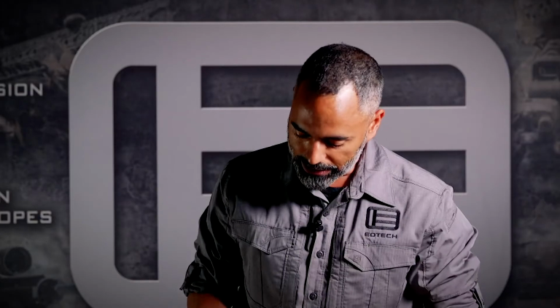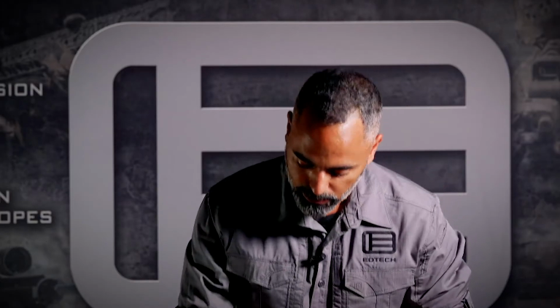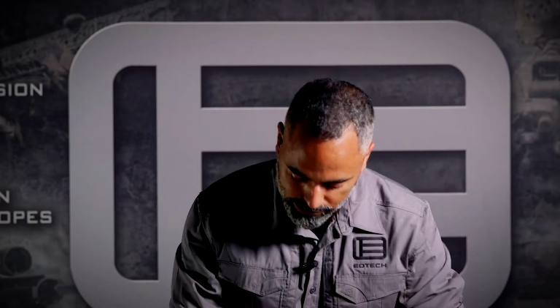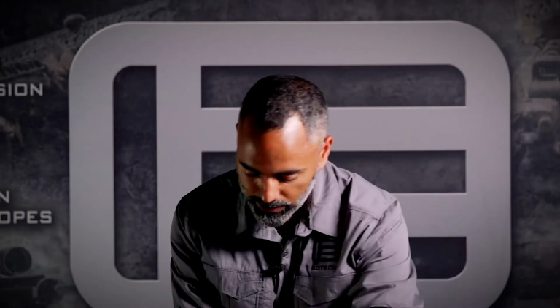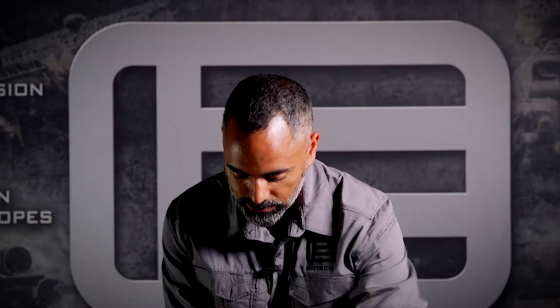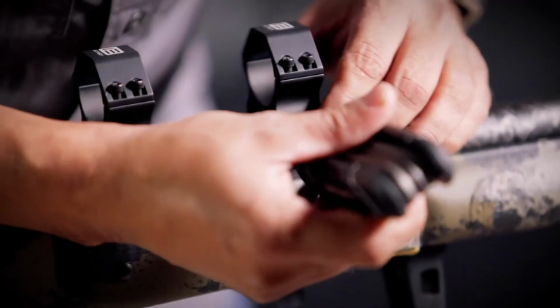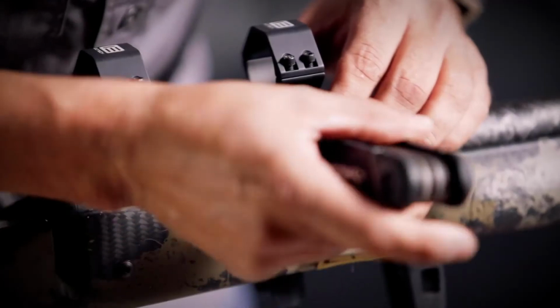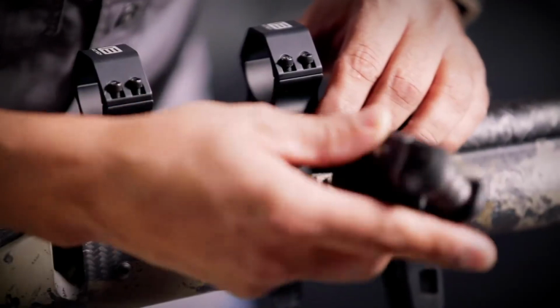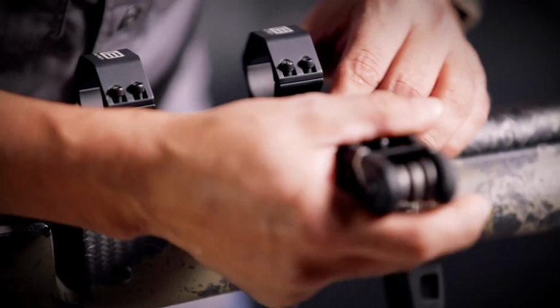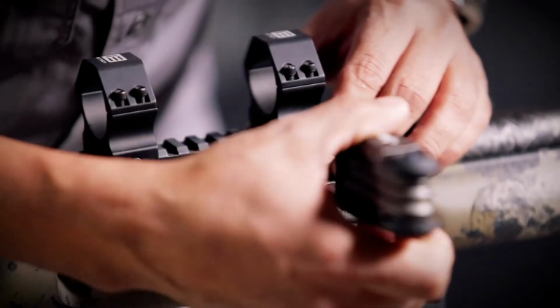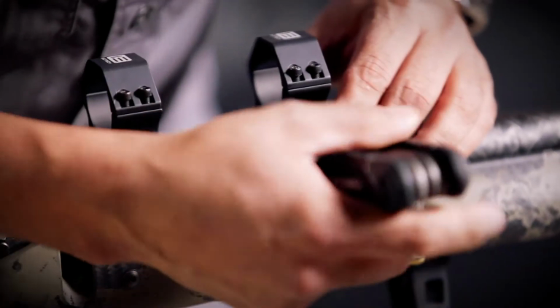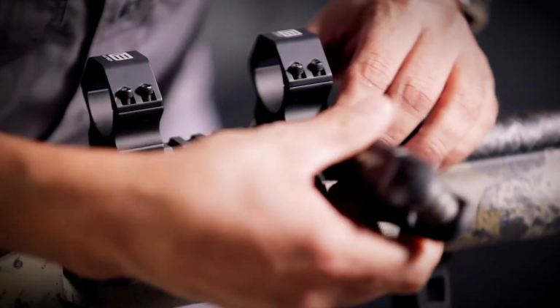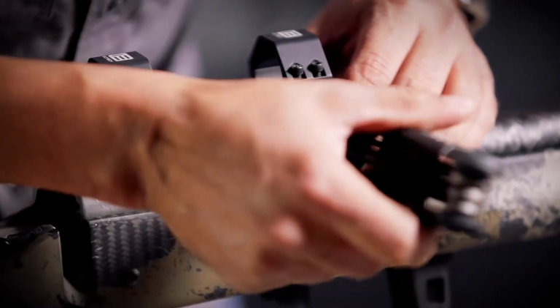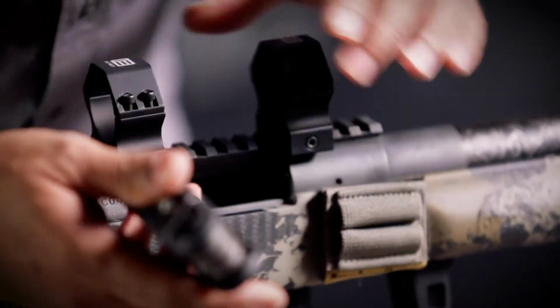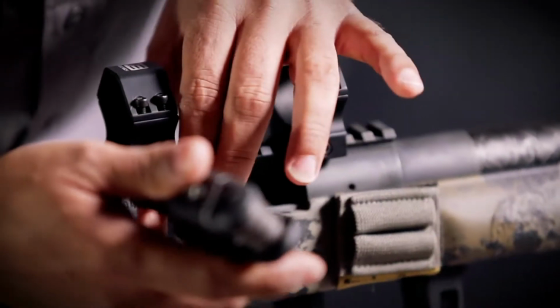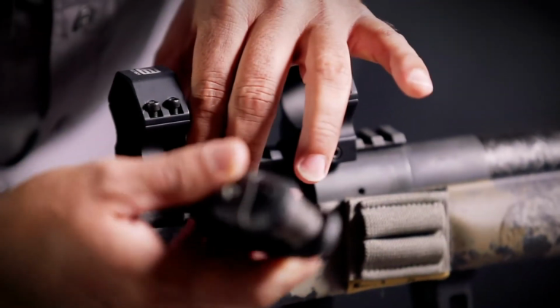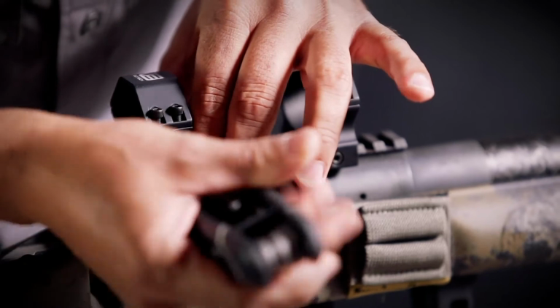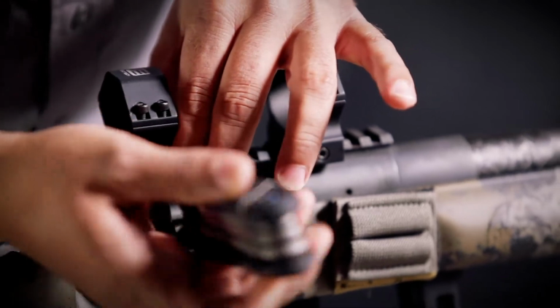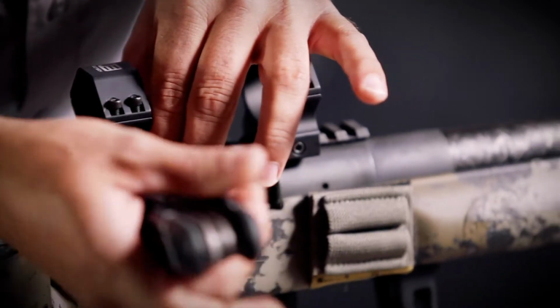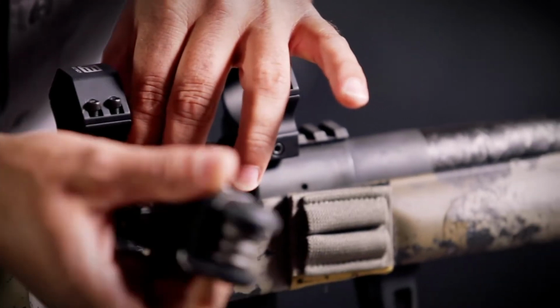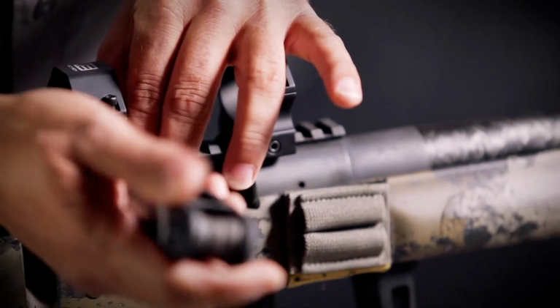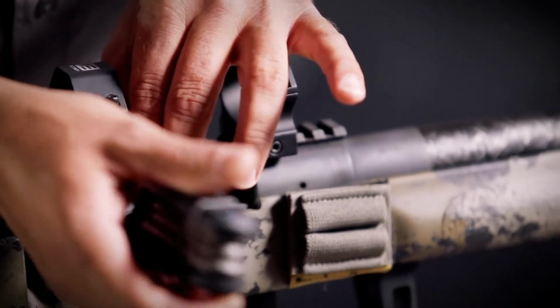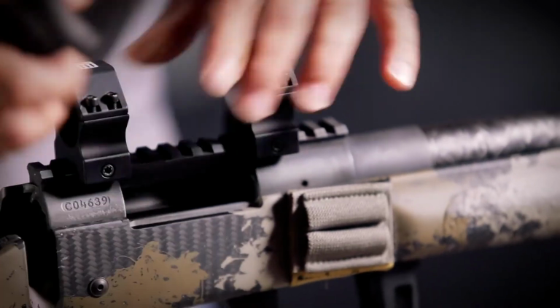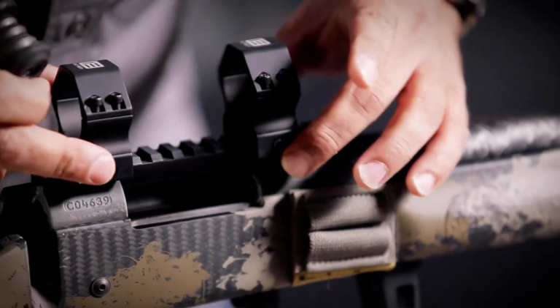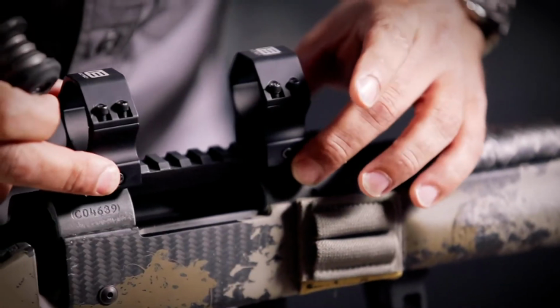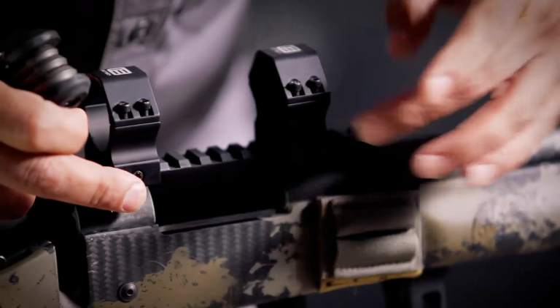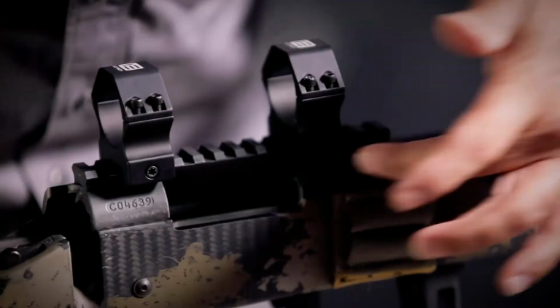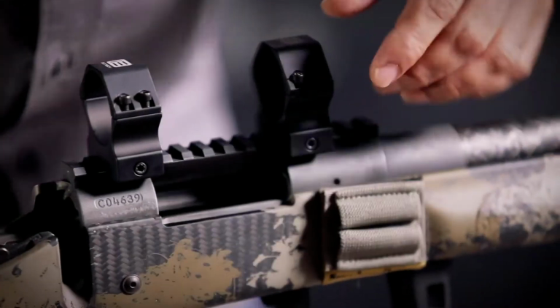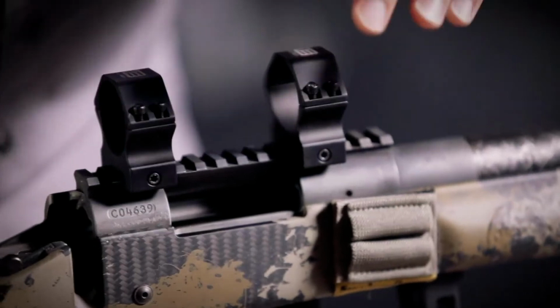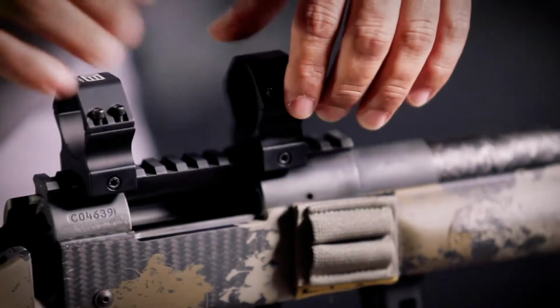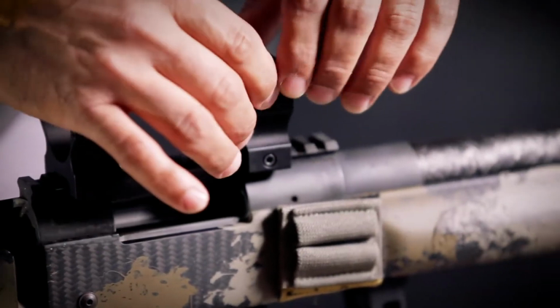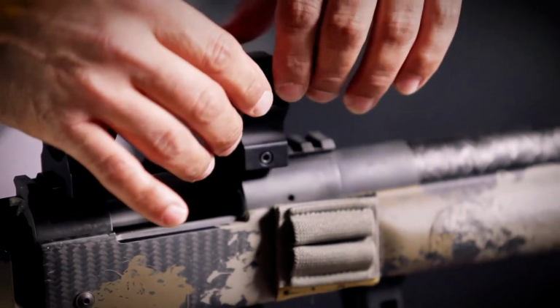Next step, we want to set our rings on the rifle so that we get the proper spacing. Keep in mind I'm going to be taking these off in a minute, so I really just want to make sure the spacing is right. What I try to look at is make sure that I'm not obstructing the ejection port.